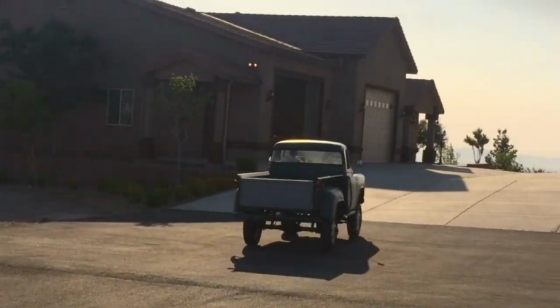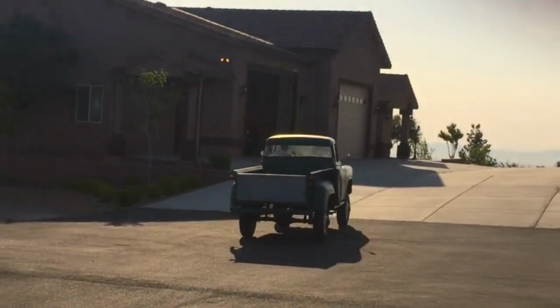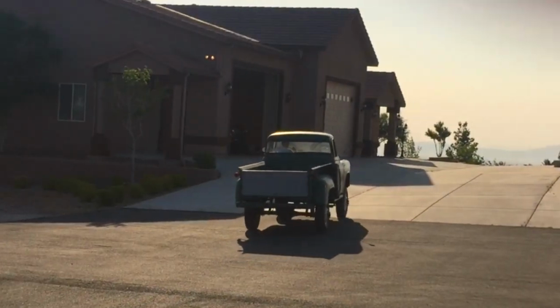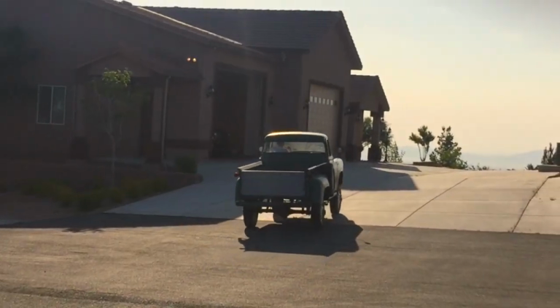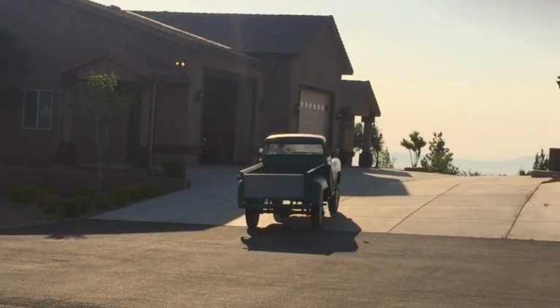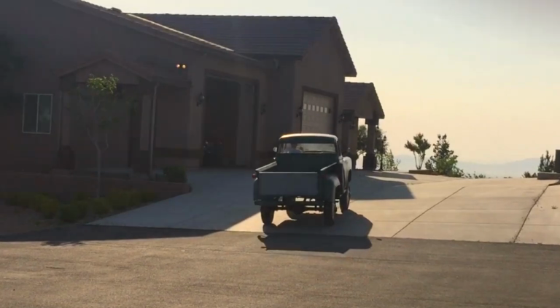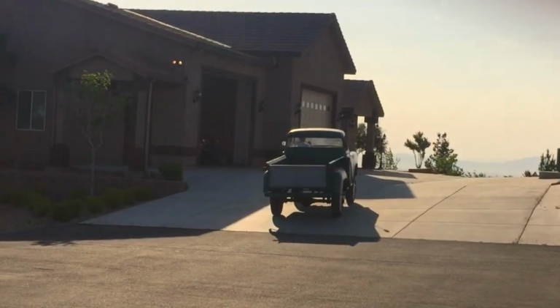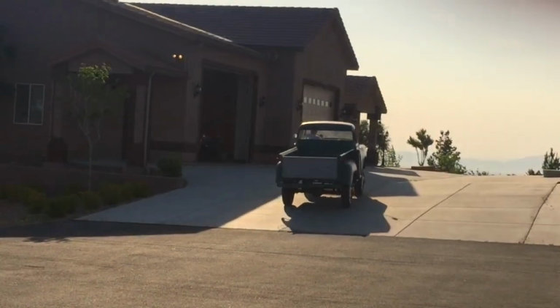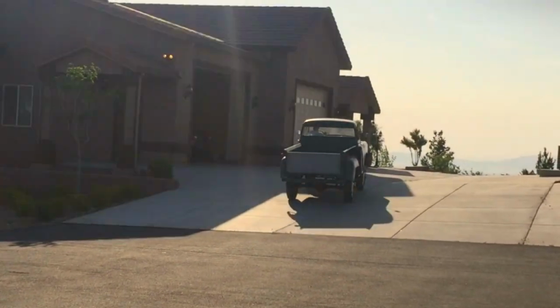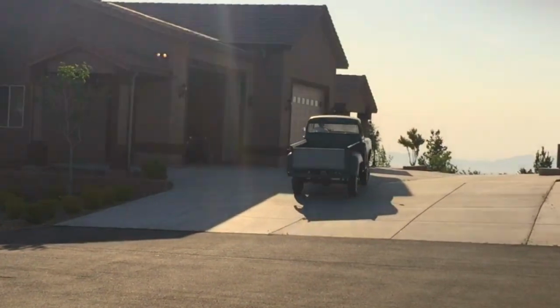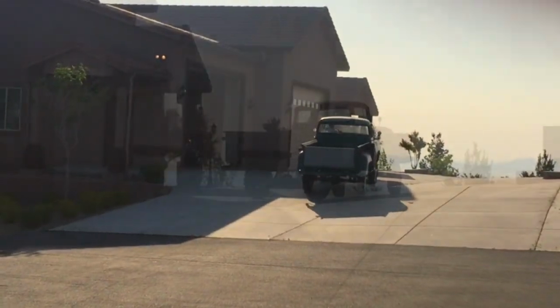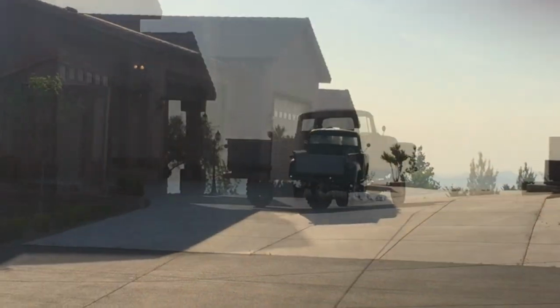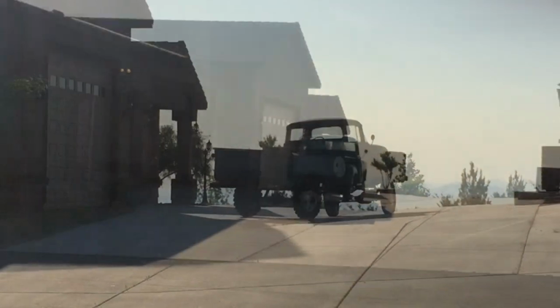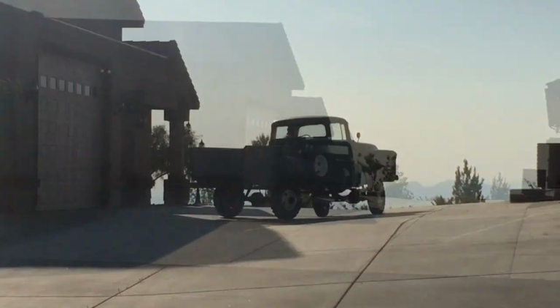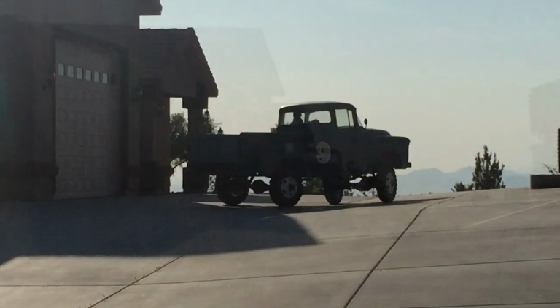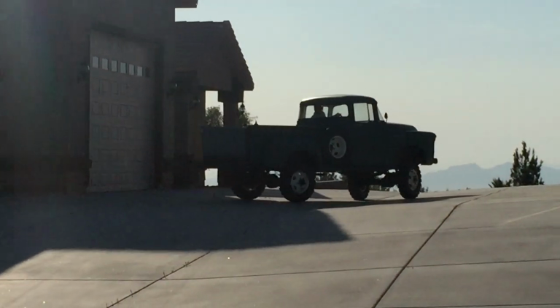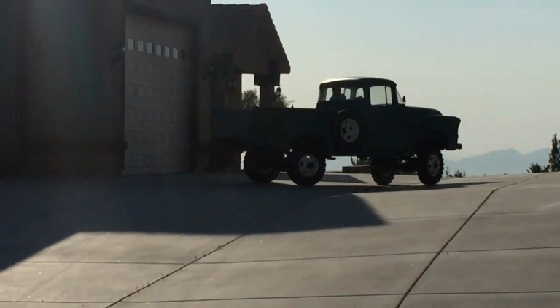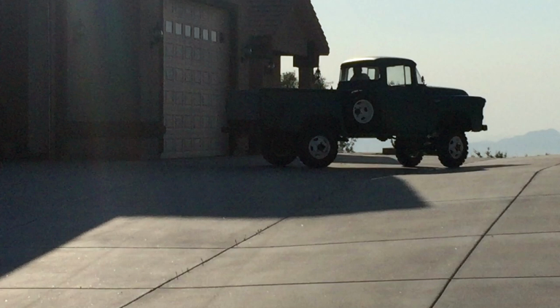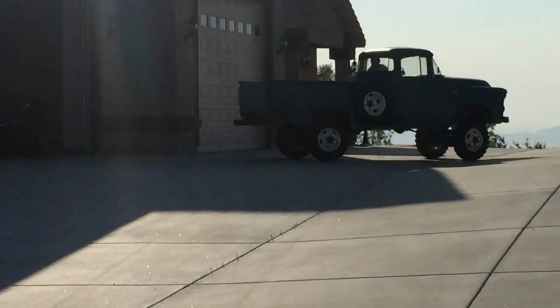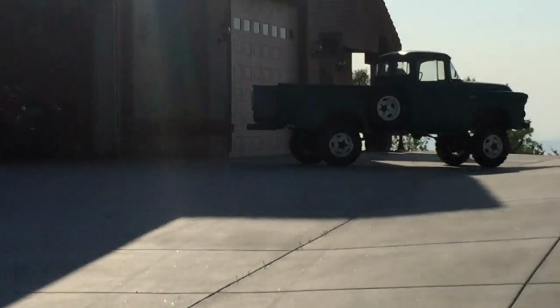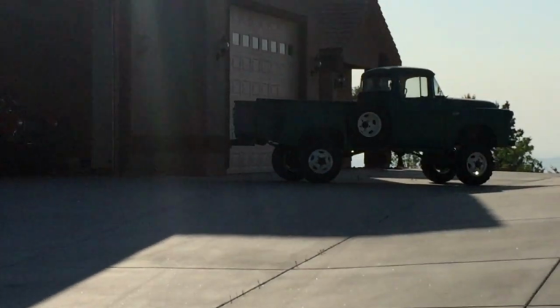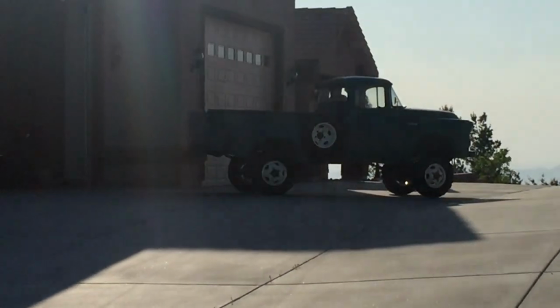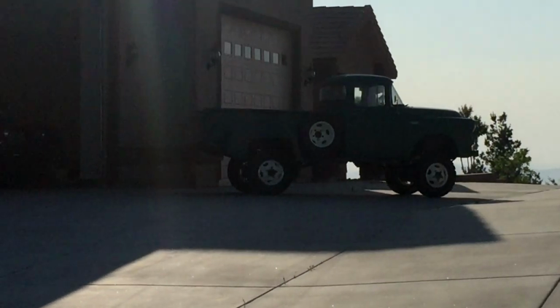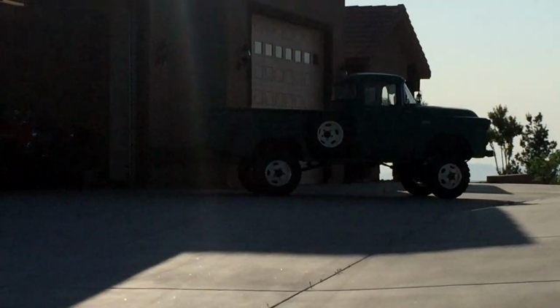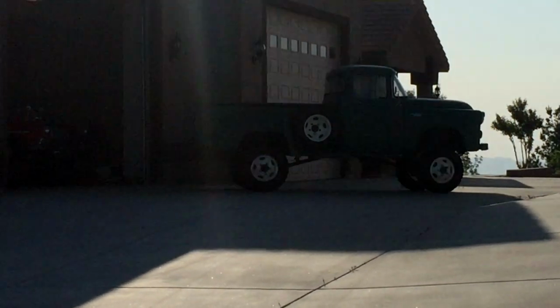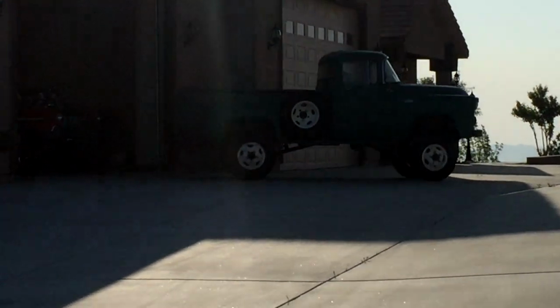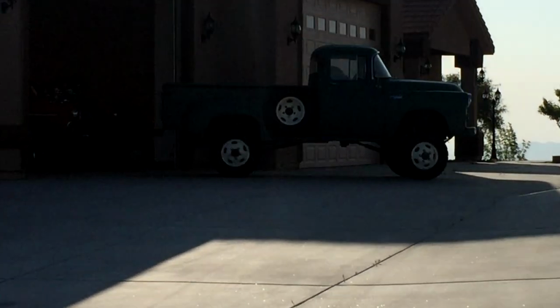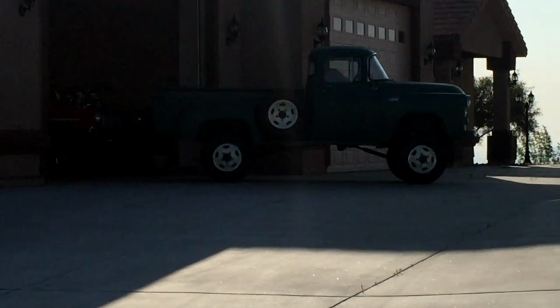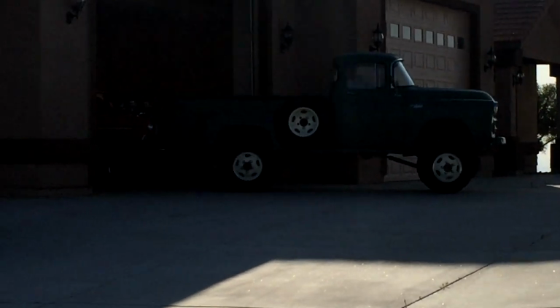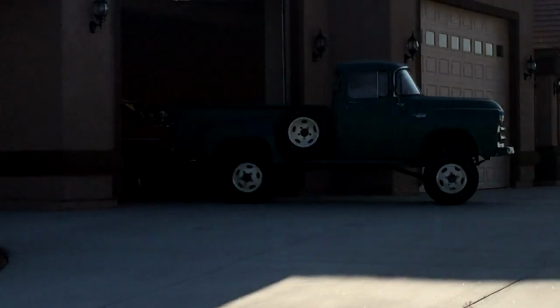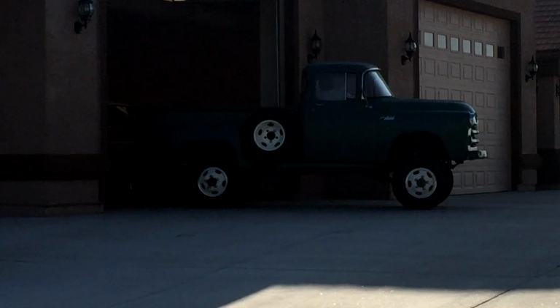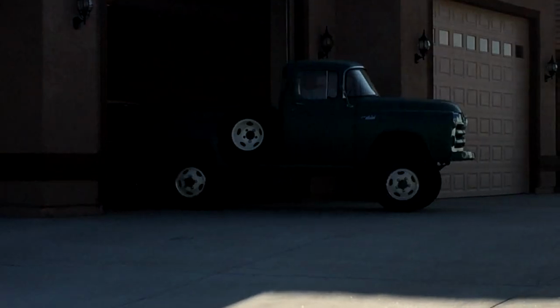However, on April 12, 1955, Beck Motors, an authorized Dodge truck dealer in Eugene, Oregon, would change the face of truck history forever.